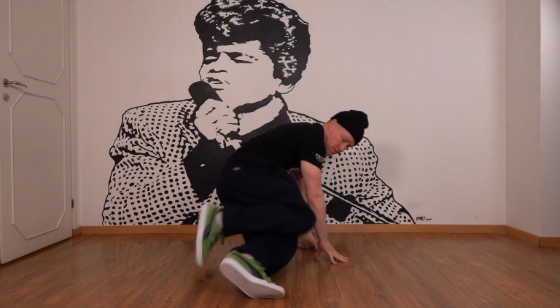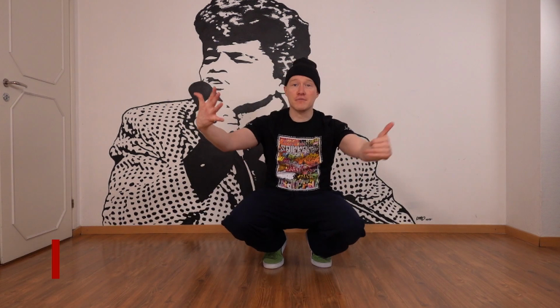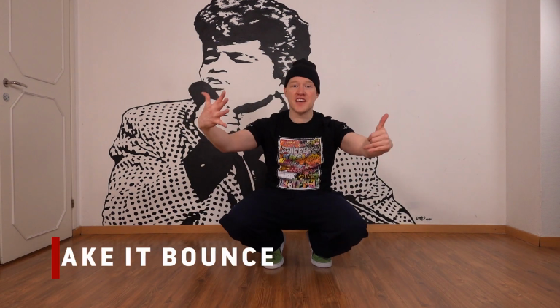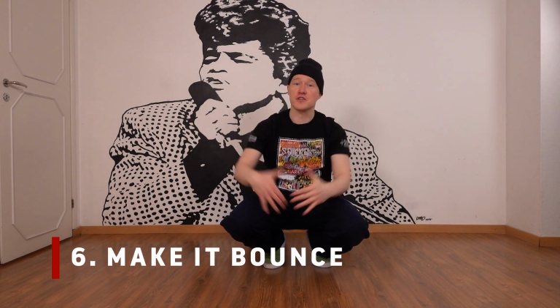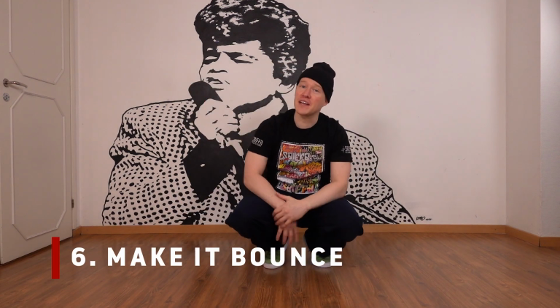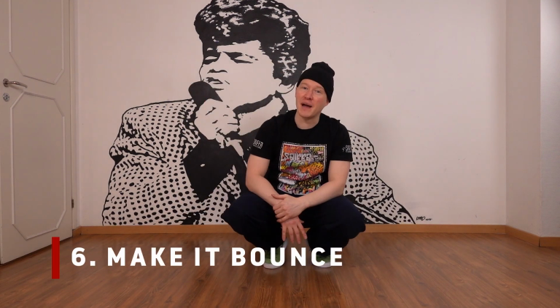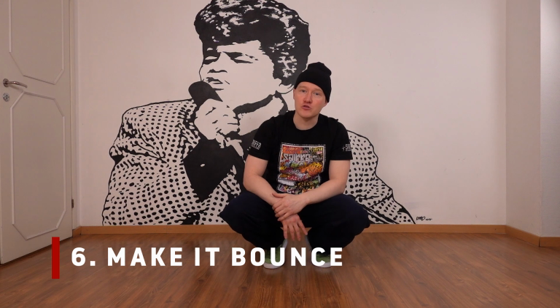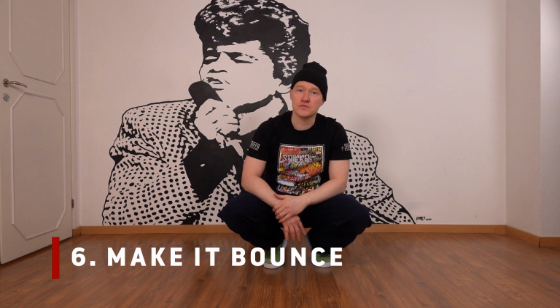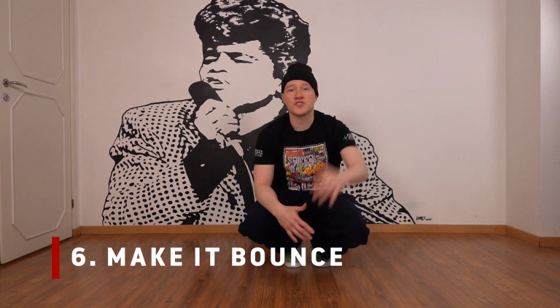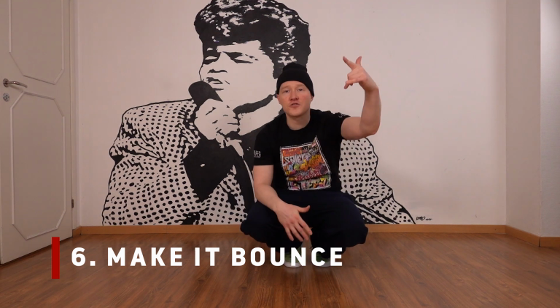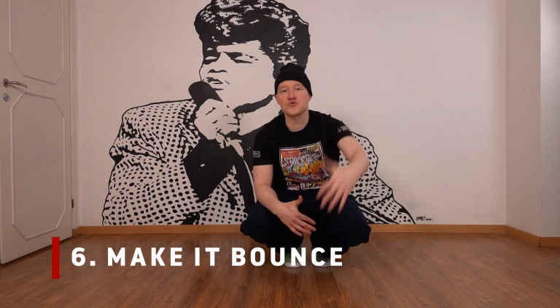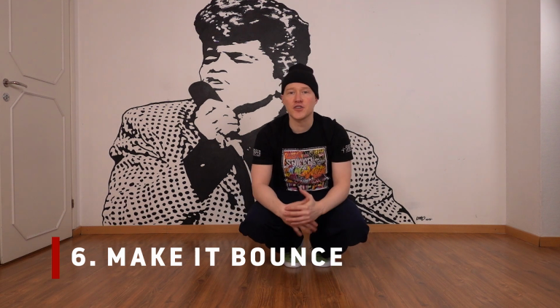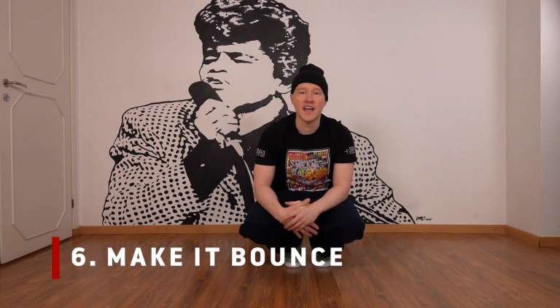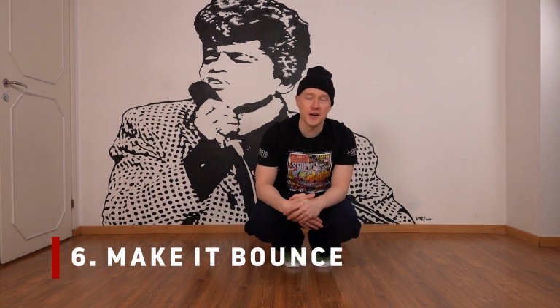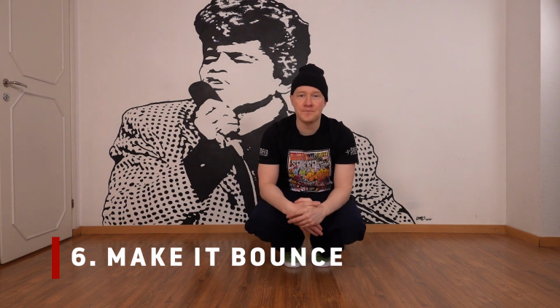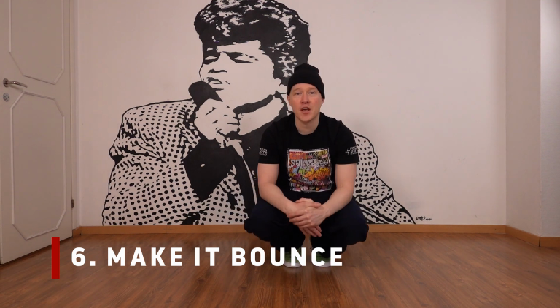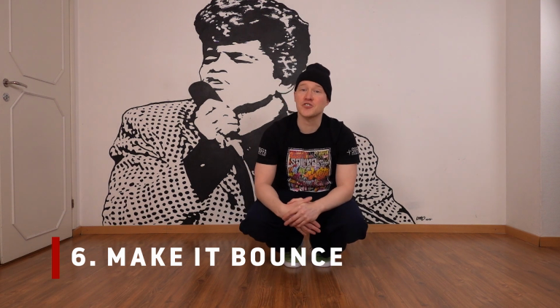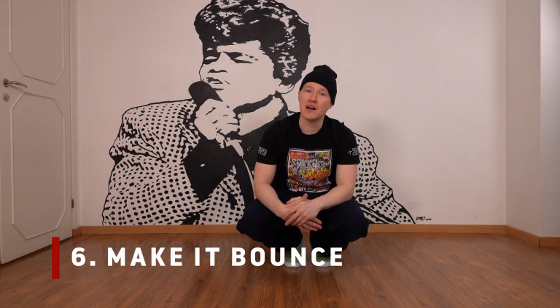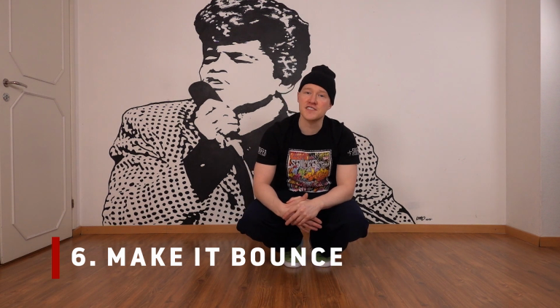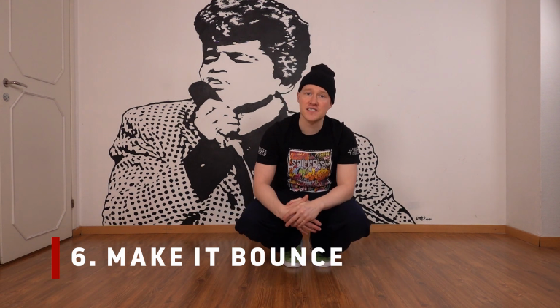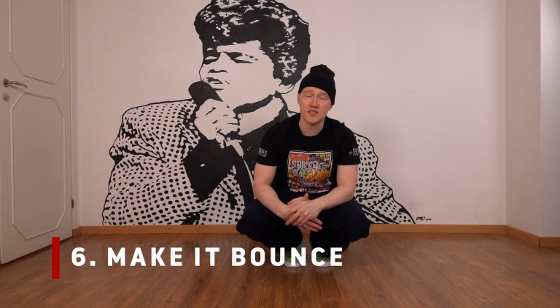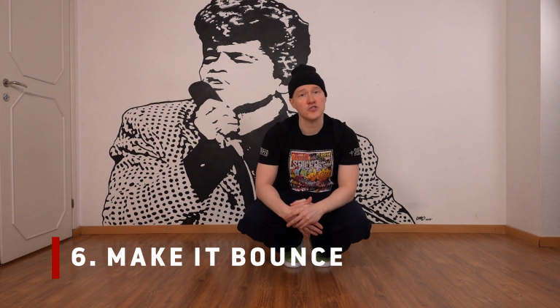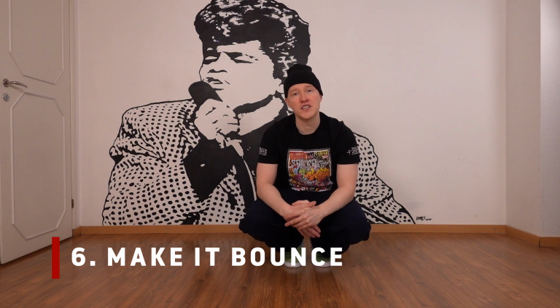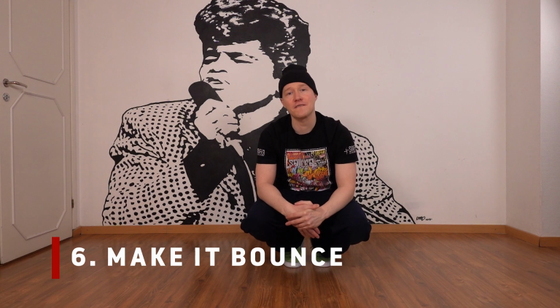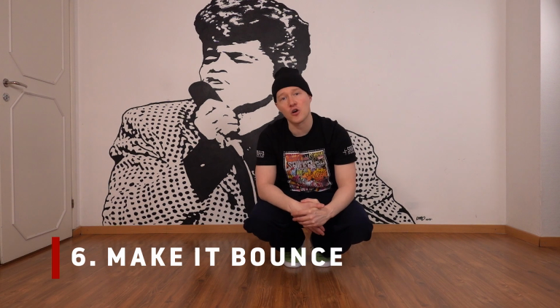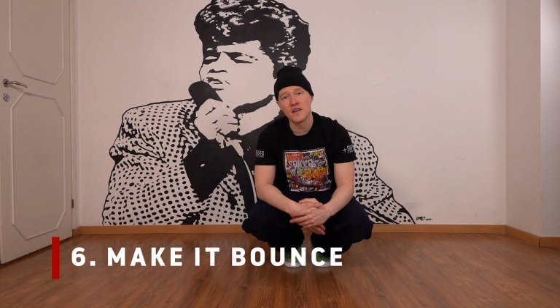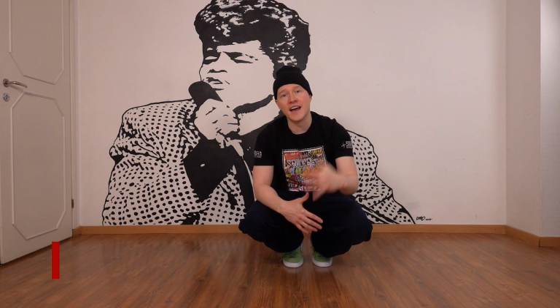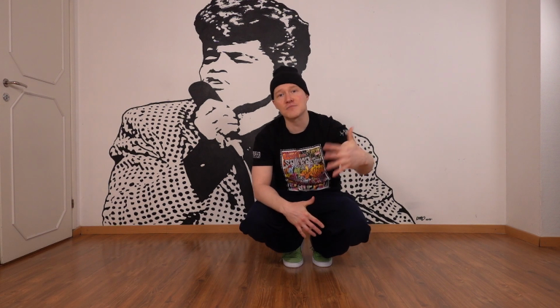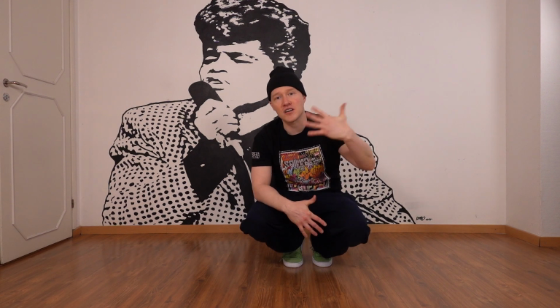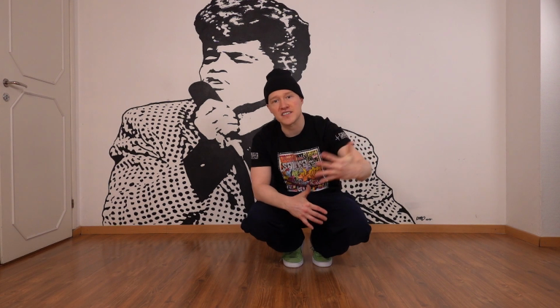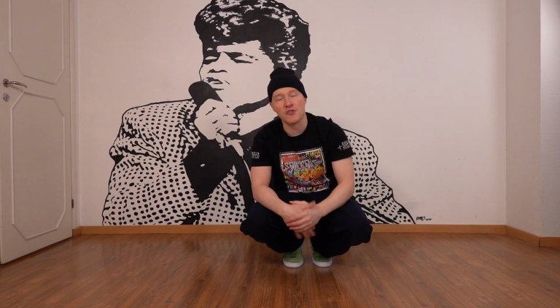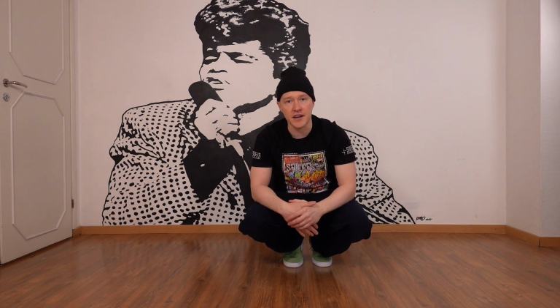Number six: make it bounce. Shout out to Ken Swift, the creator. Master the bouncing CC's in order to switch your flow and add some contrast and variety.